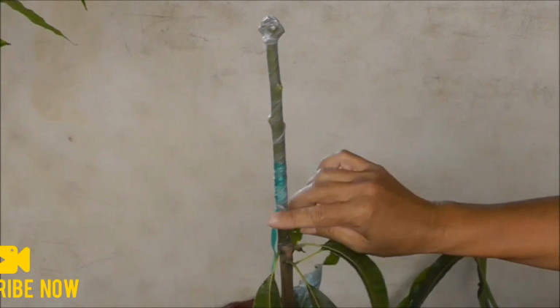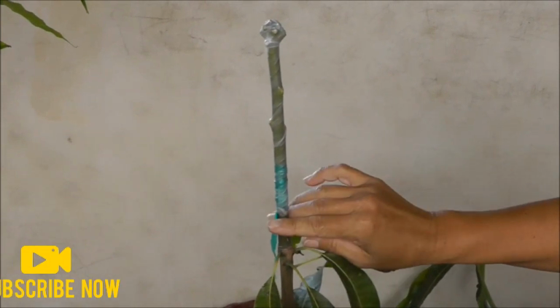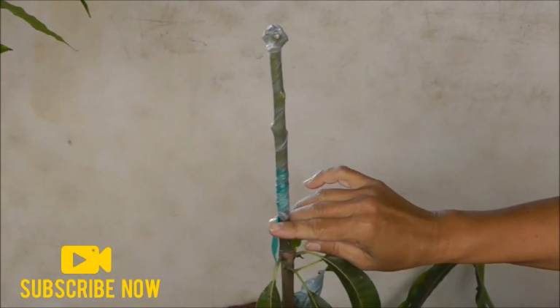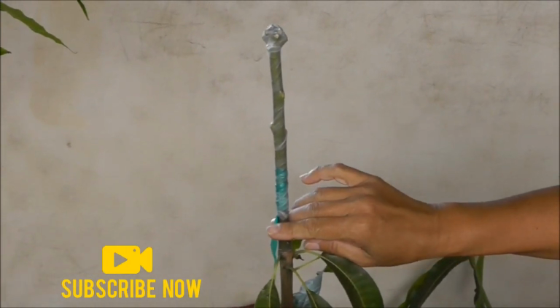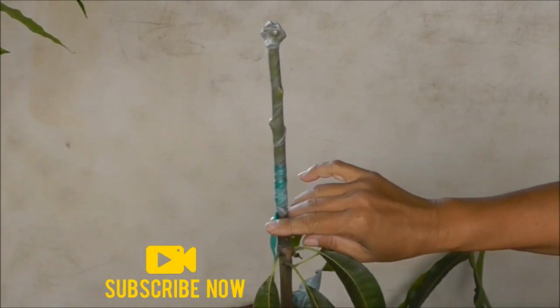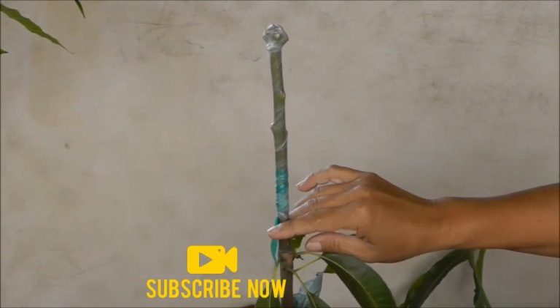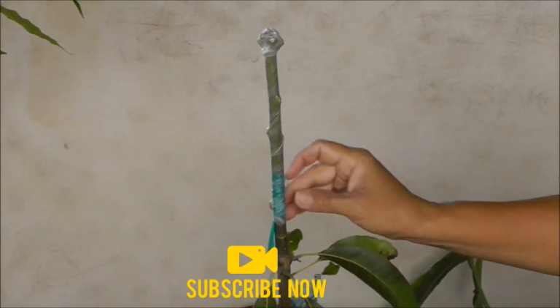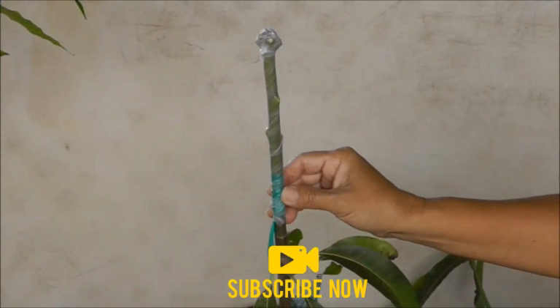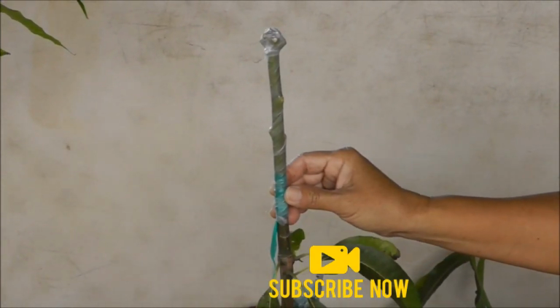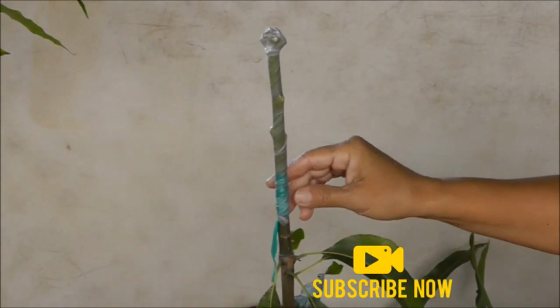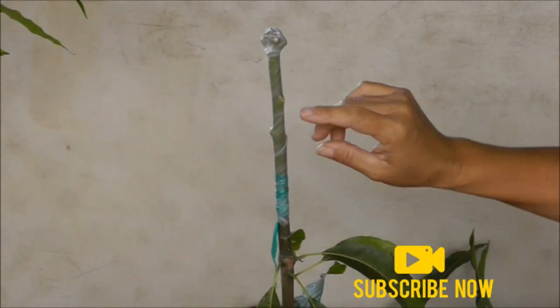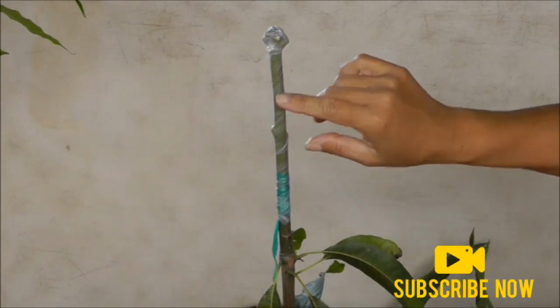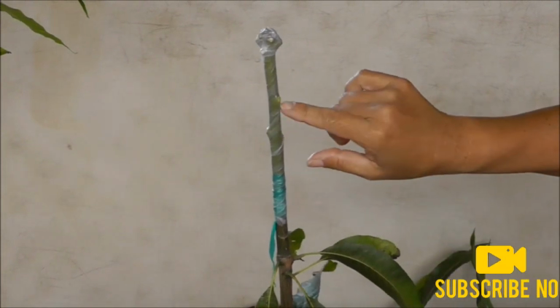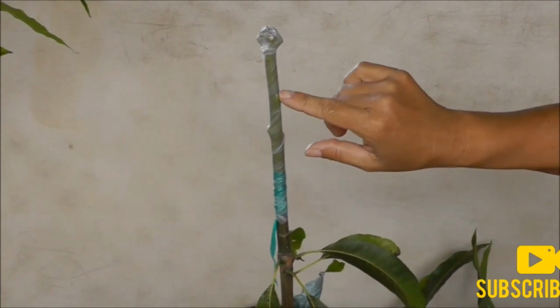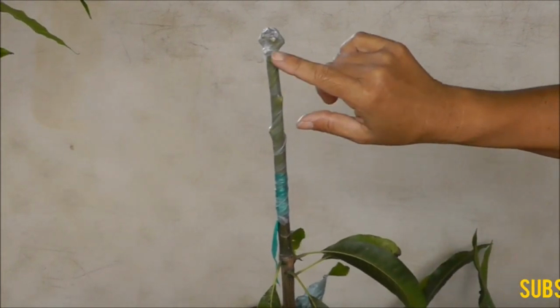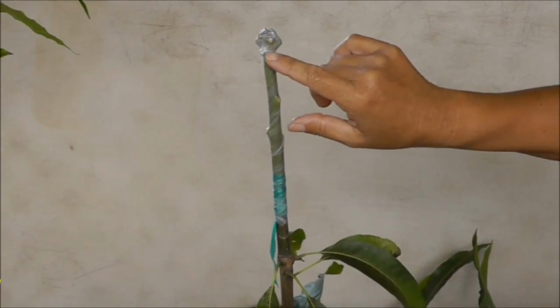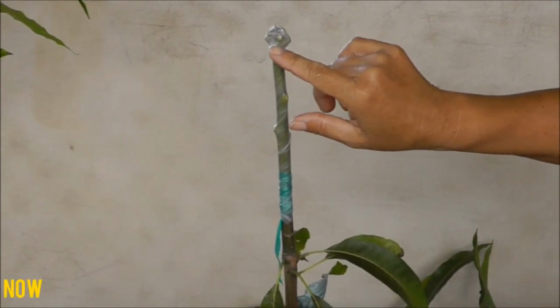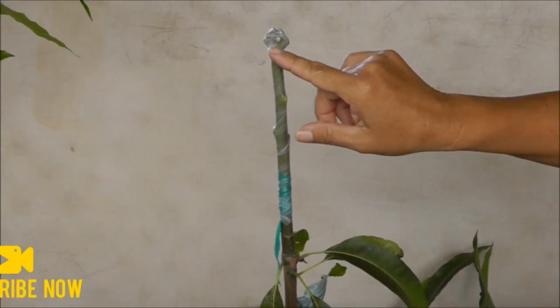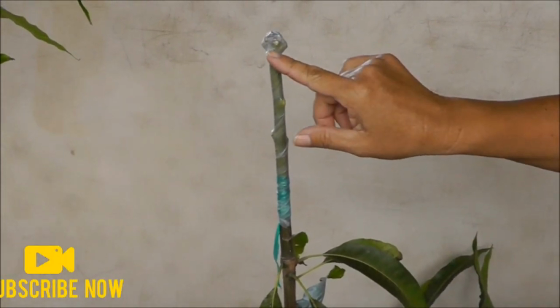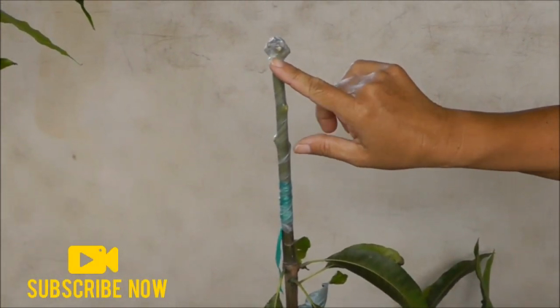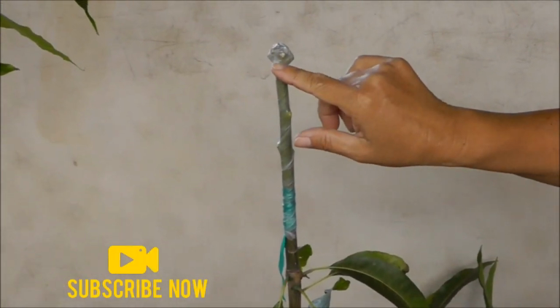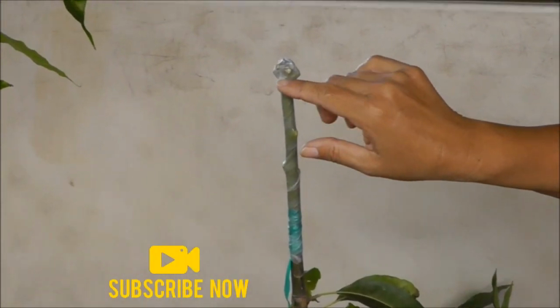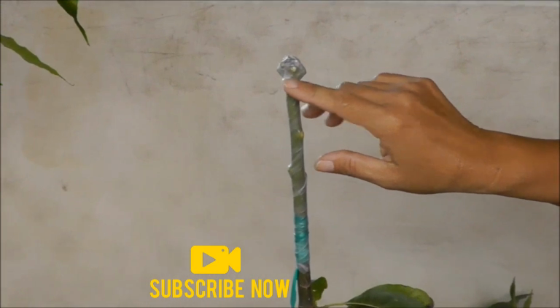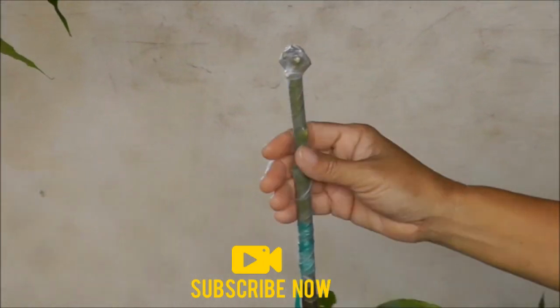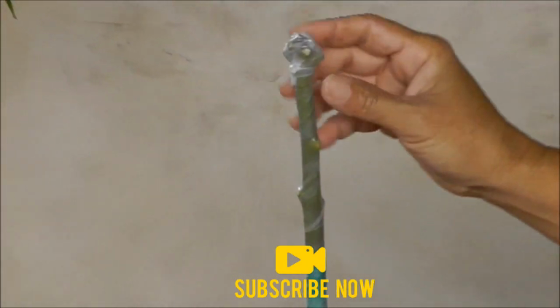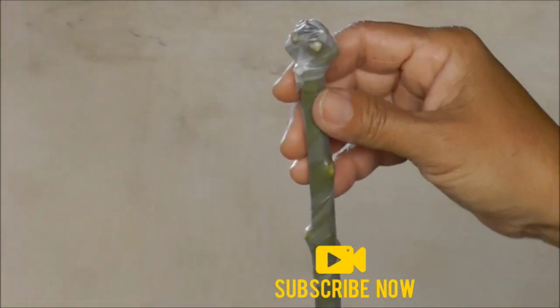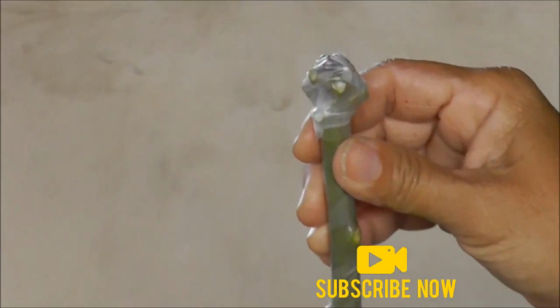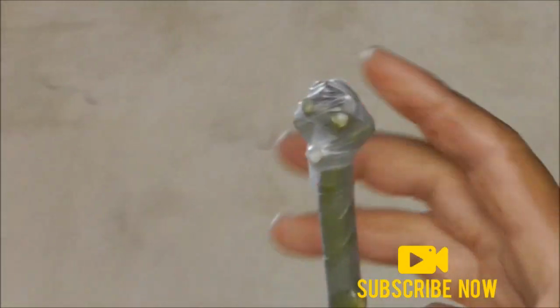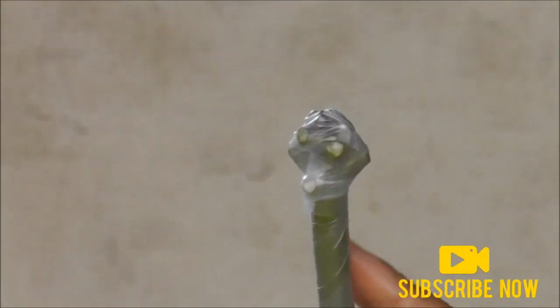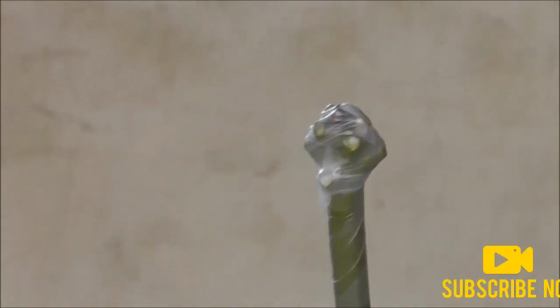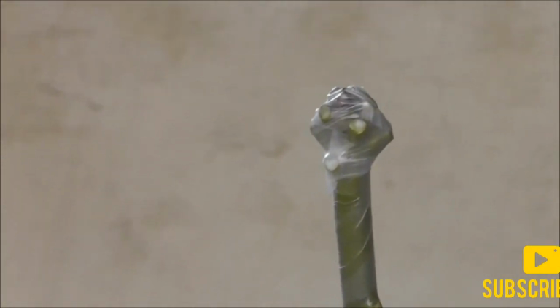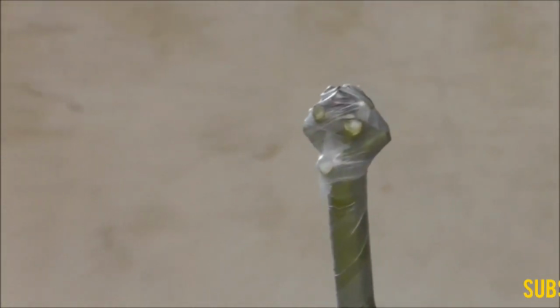The tape will stay on for probably eight to ten weeks, and the buds that you saw on your scion wood will just poke through the graft and poke through the wax, so you don't have to worry about taking the wax off.